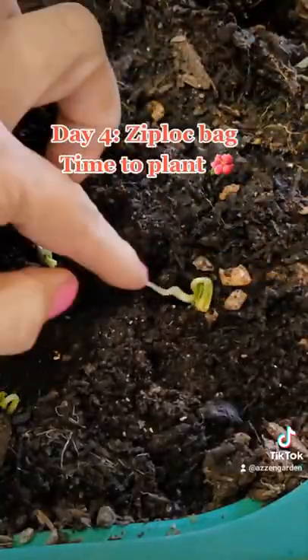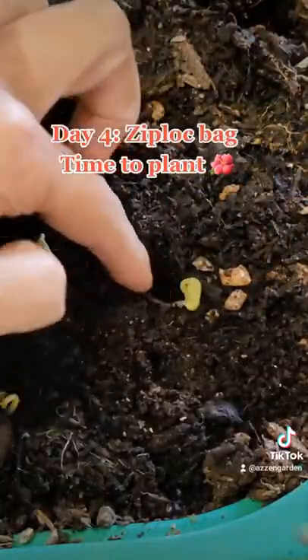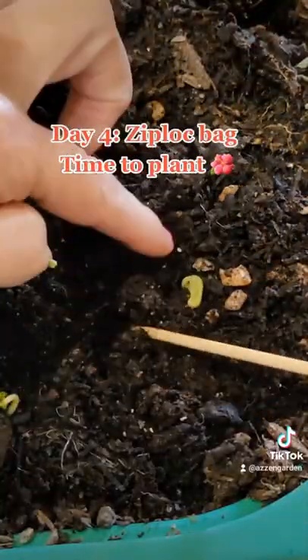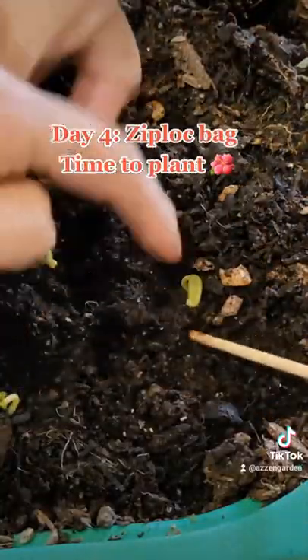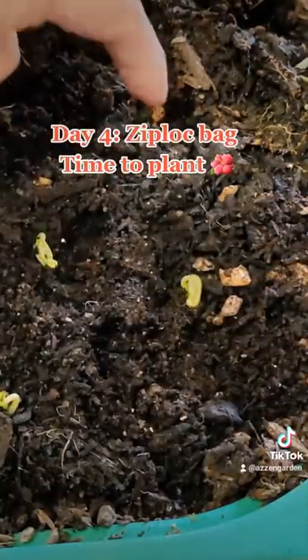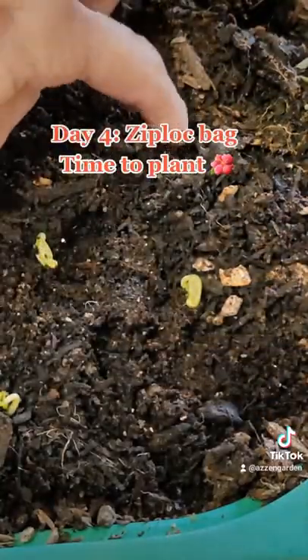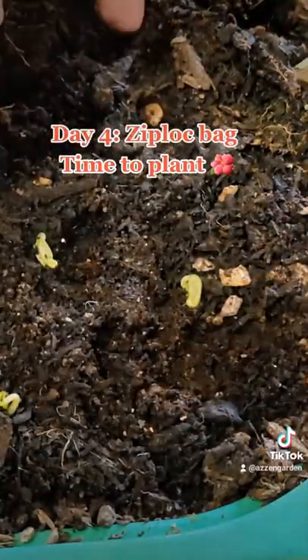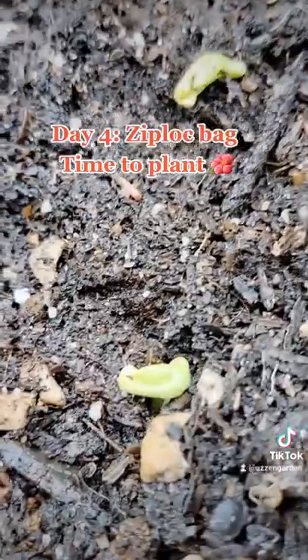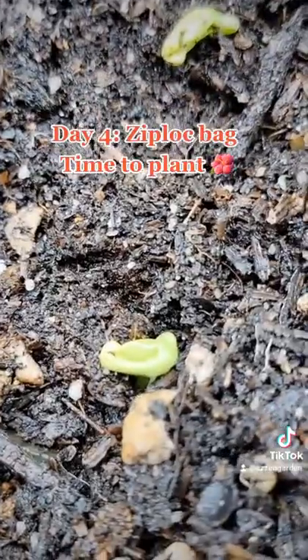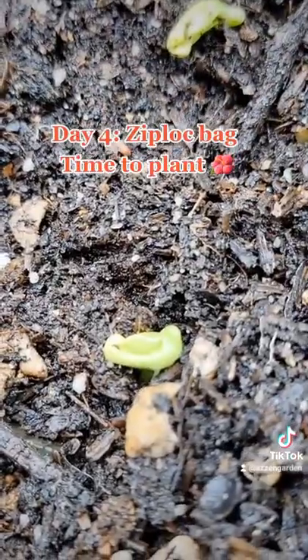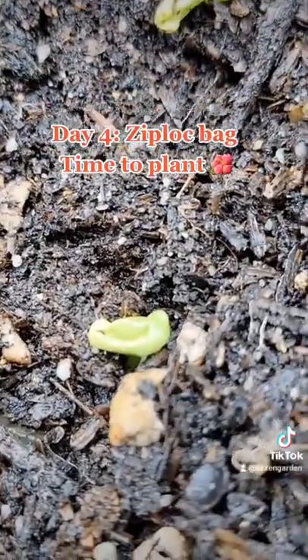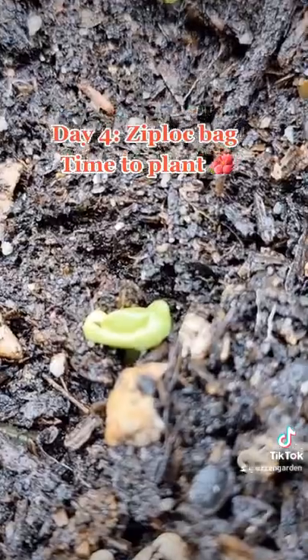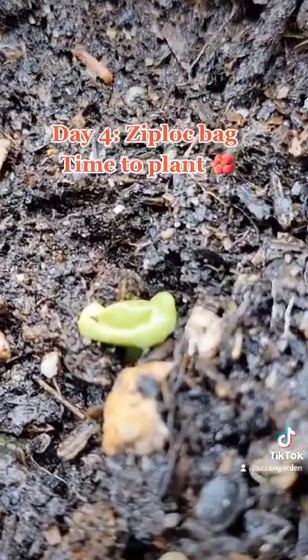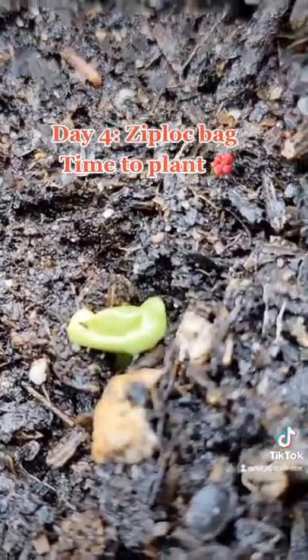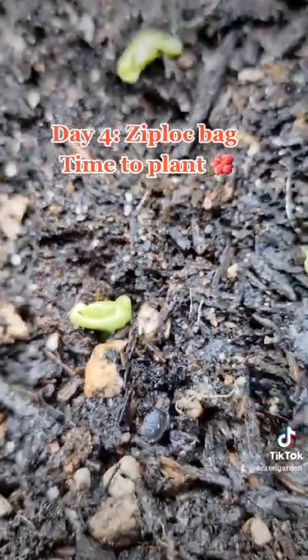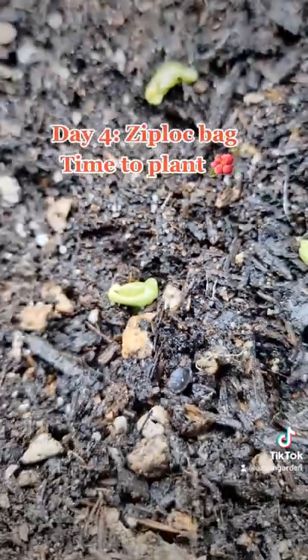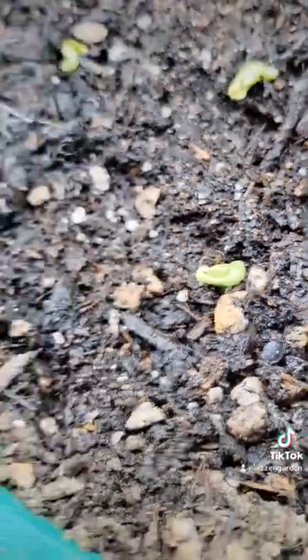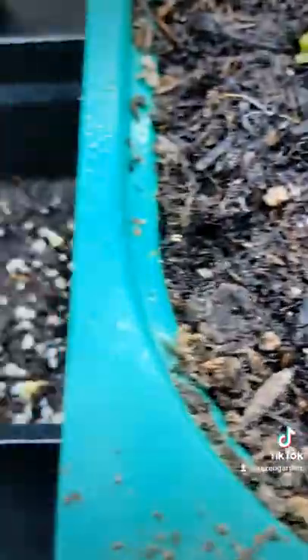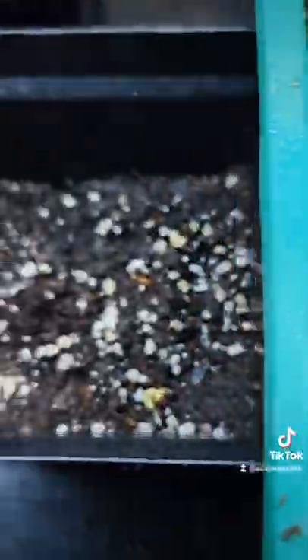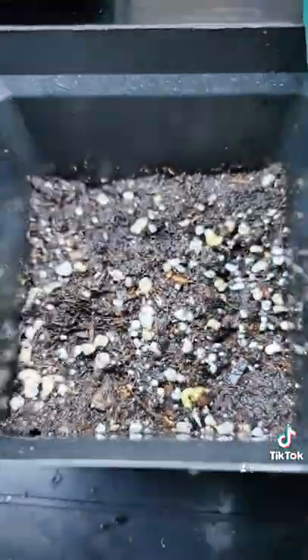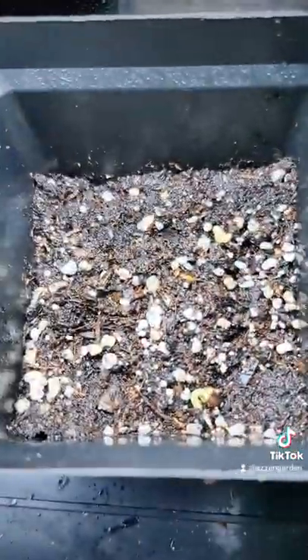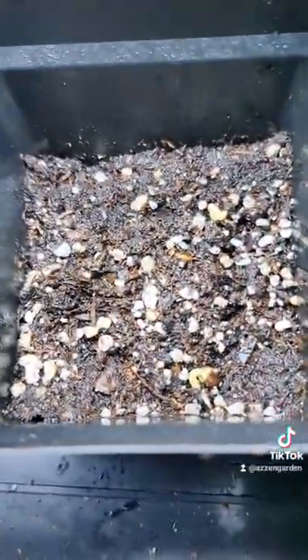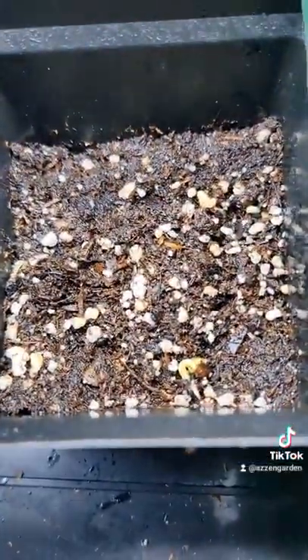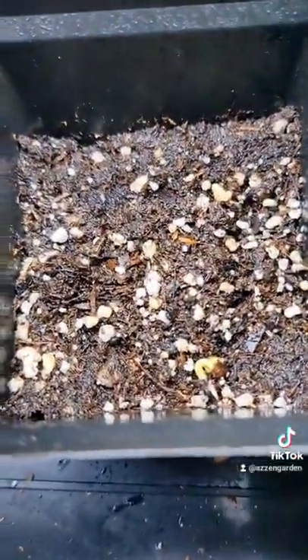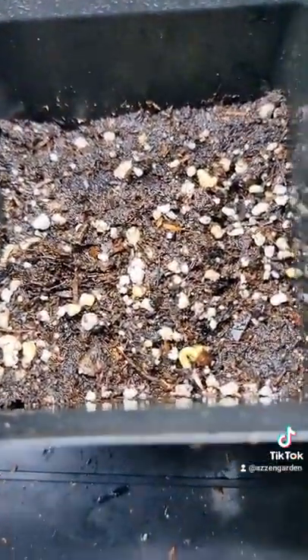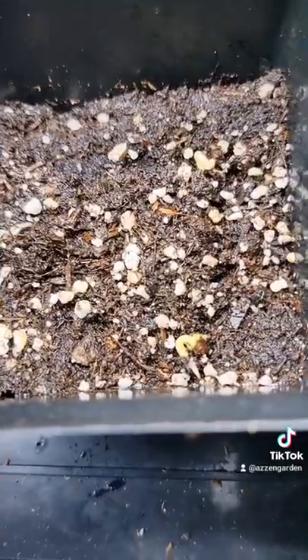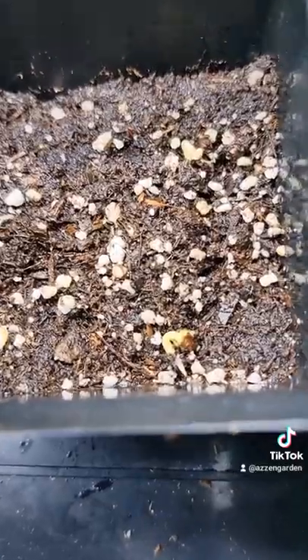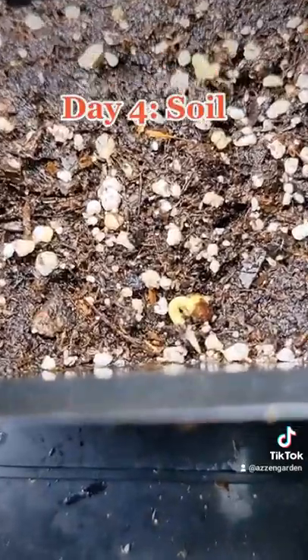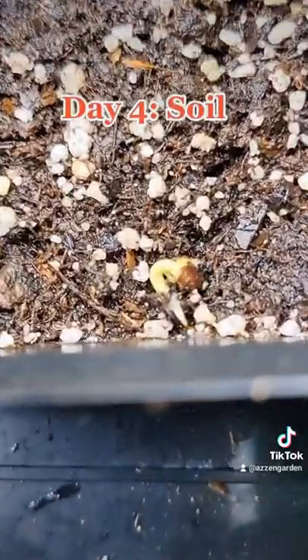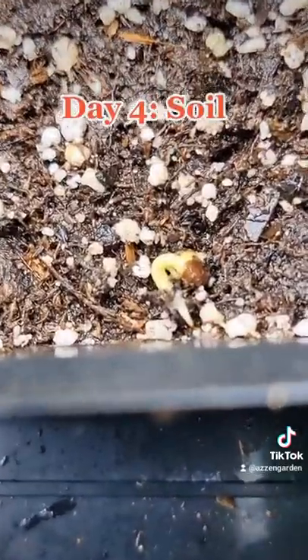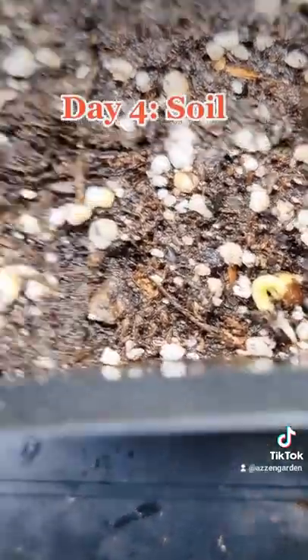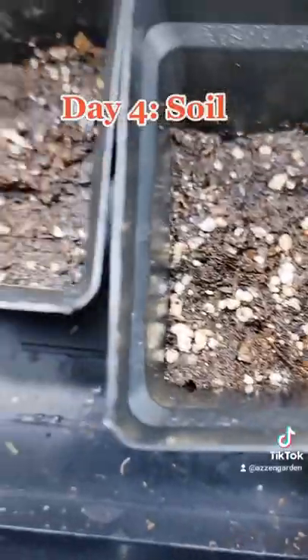On day four I went ahead and buried the ones from the Ziploc bag. Compared to the ones in the soil coming up — barely anything still. My guess is germination in the Ziploc bag works much better.